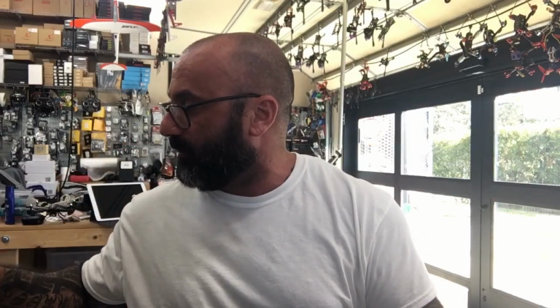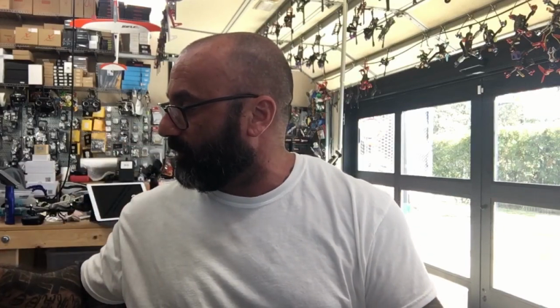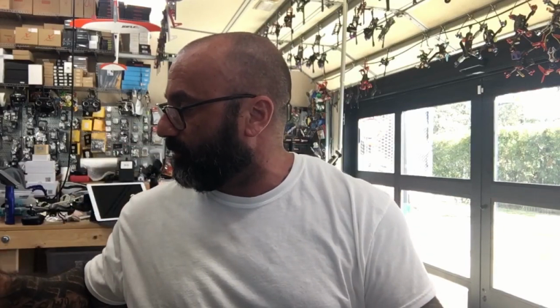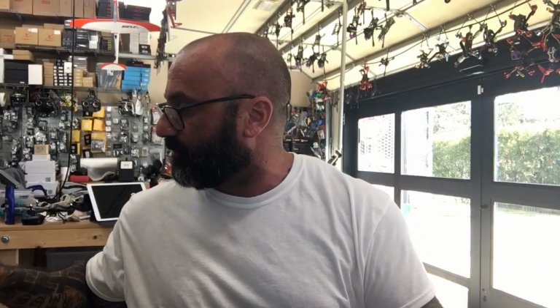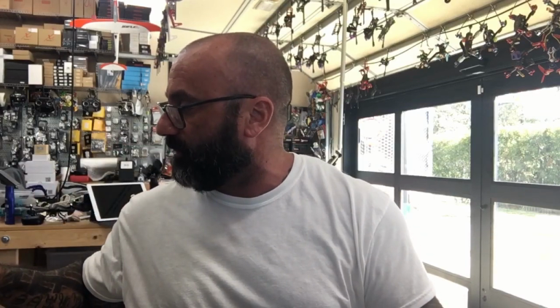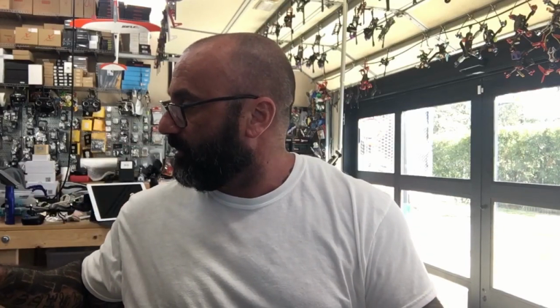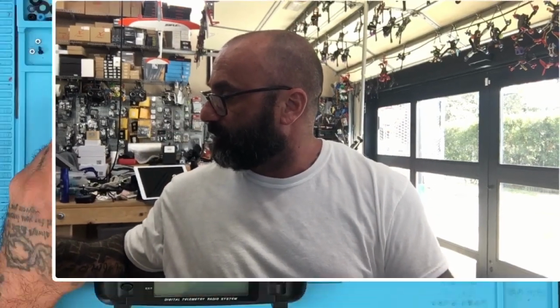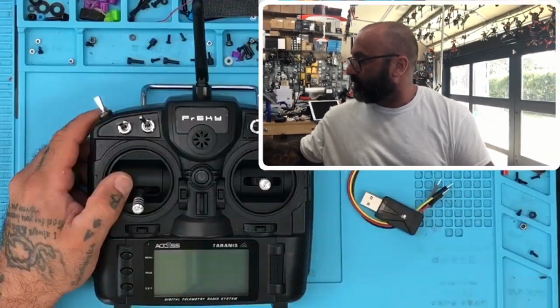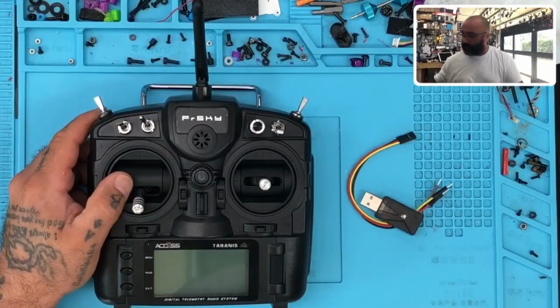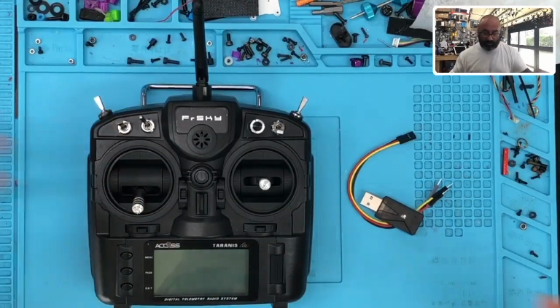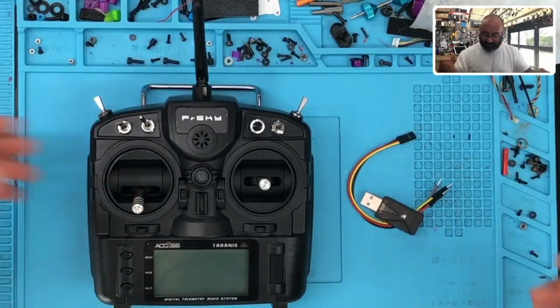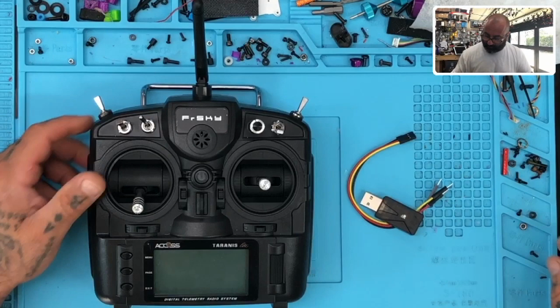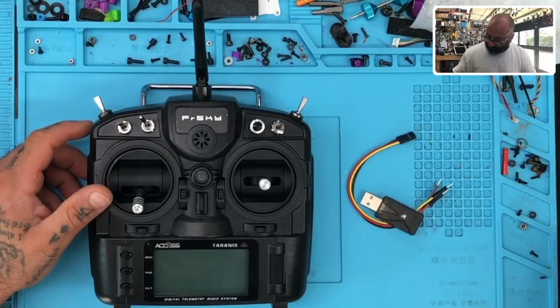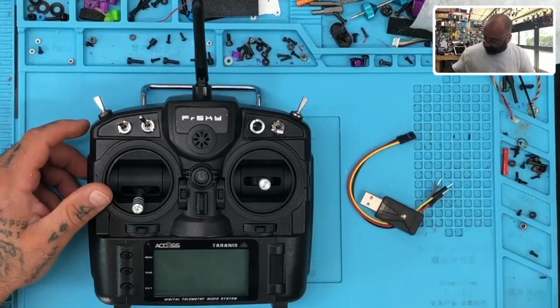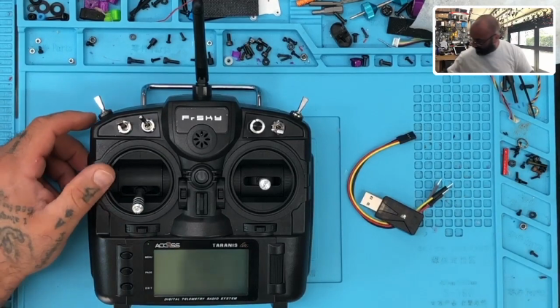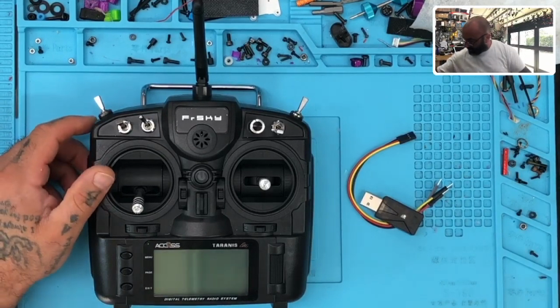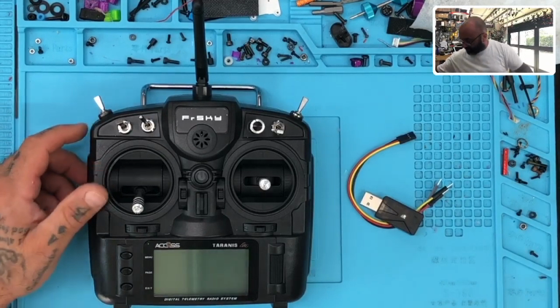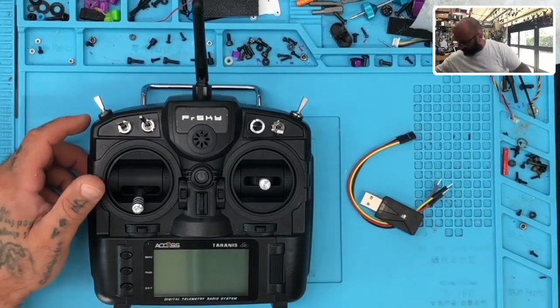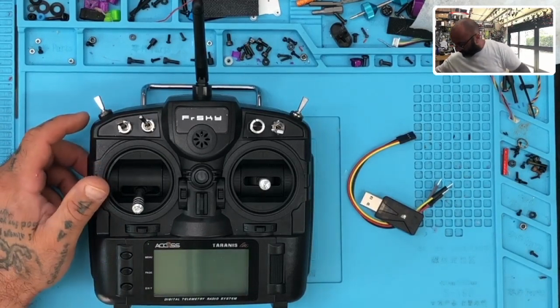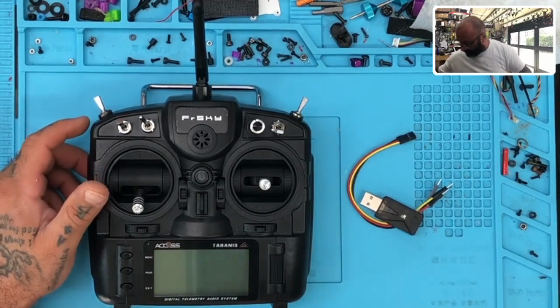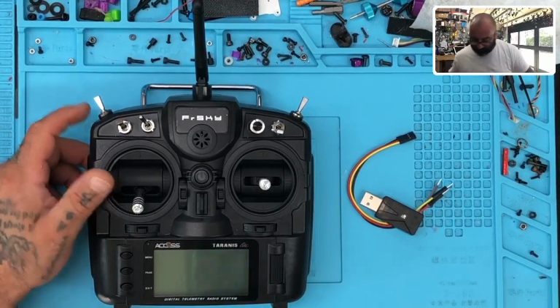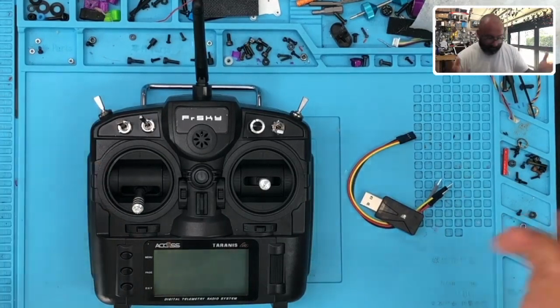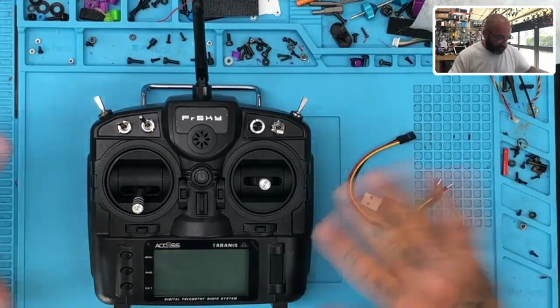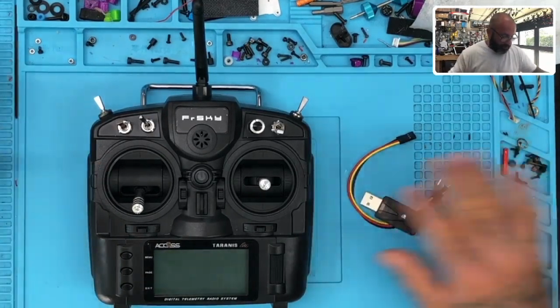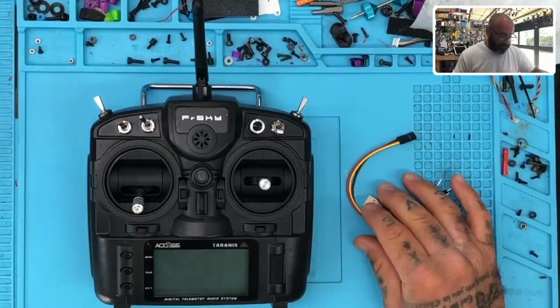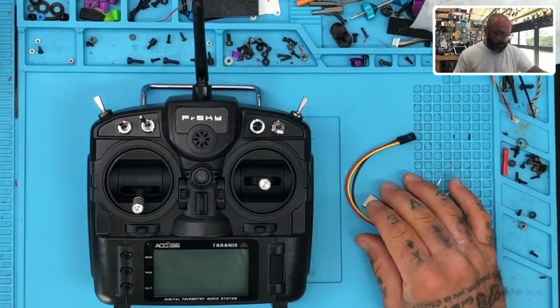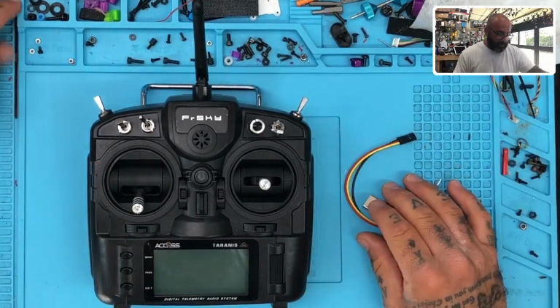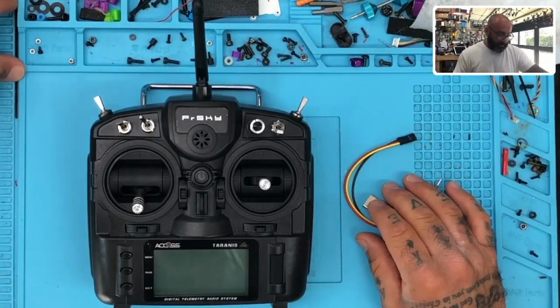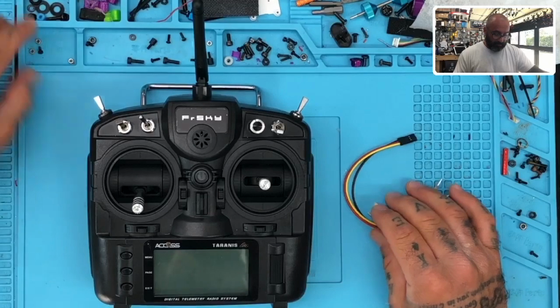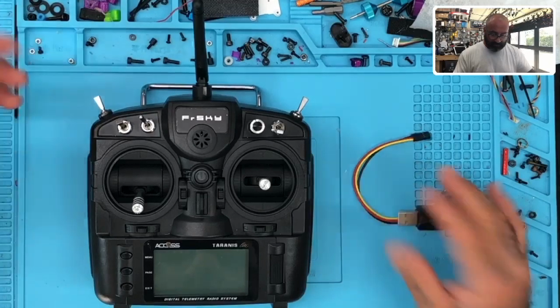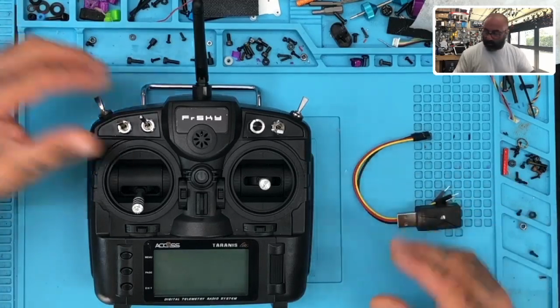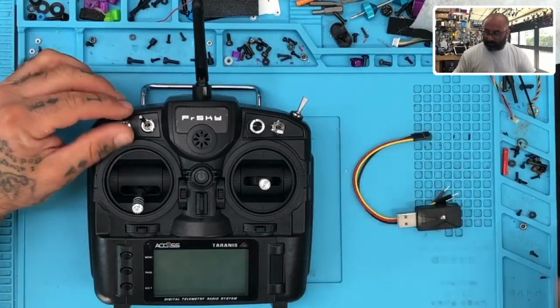So let me do a screen picture-in-picture here. My desk is a mess — this is in the middle of a build, I'm stopping to do this, so I have to just kind of move everything out of the way. But let's get going here, shall we?